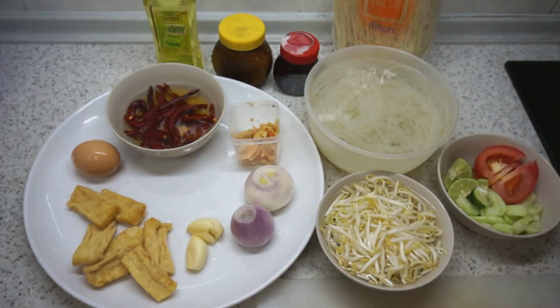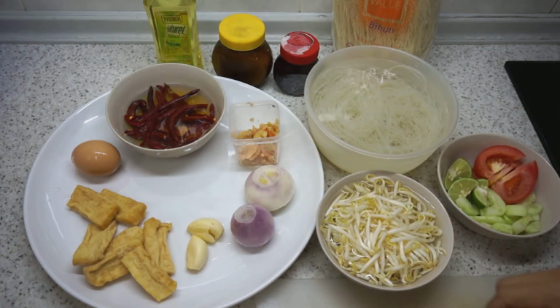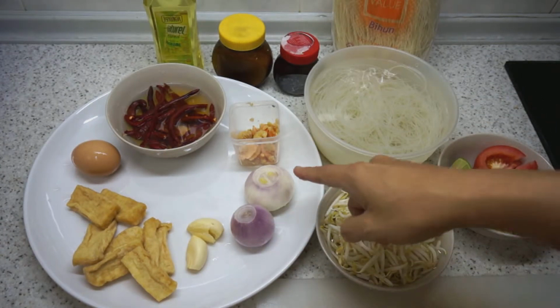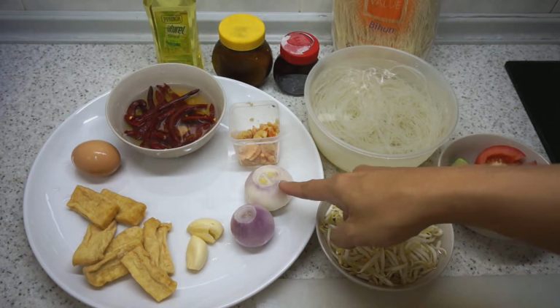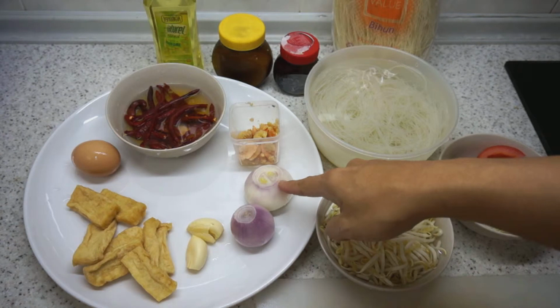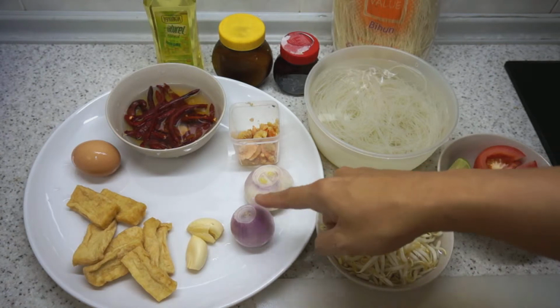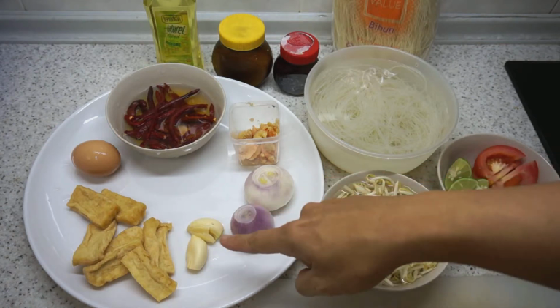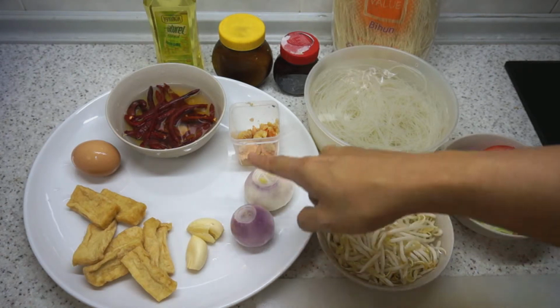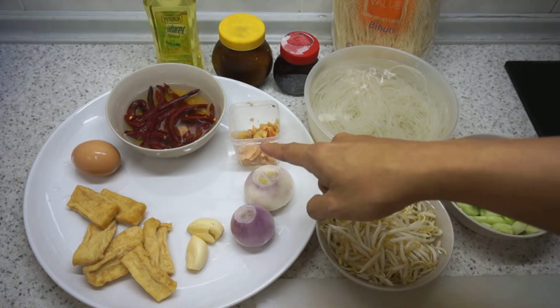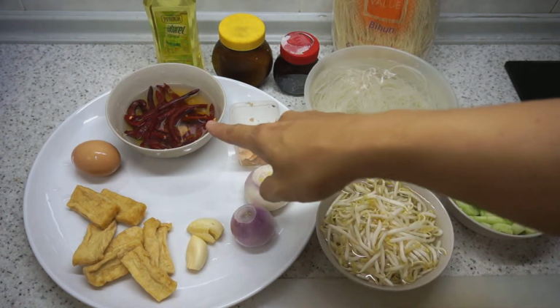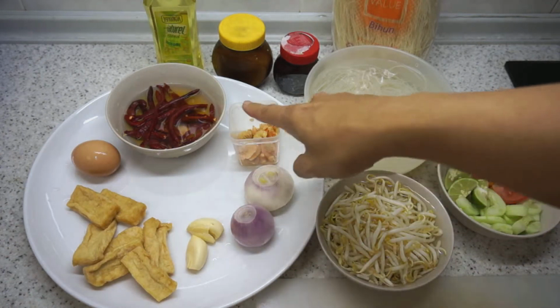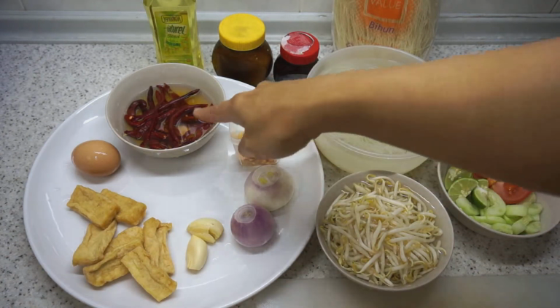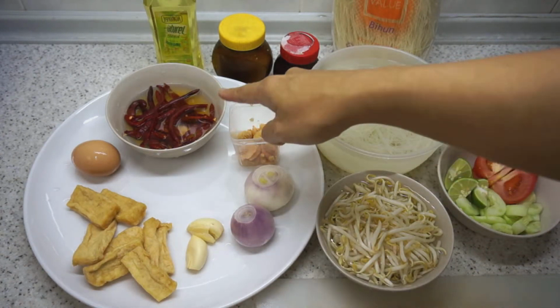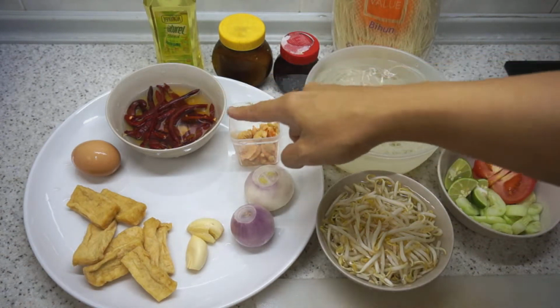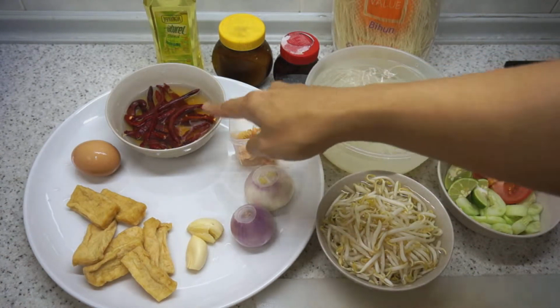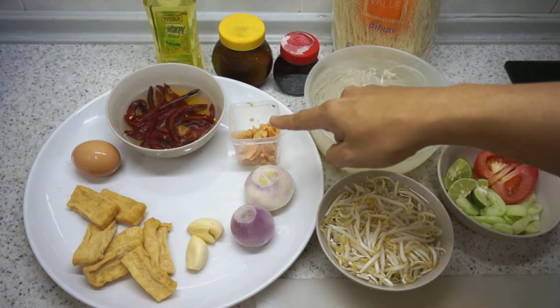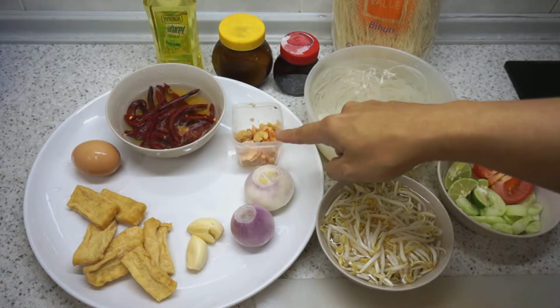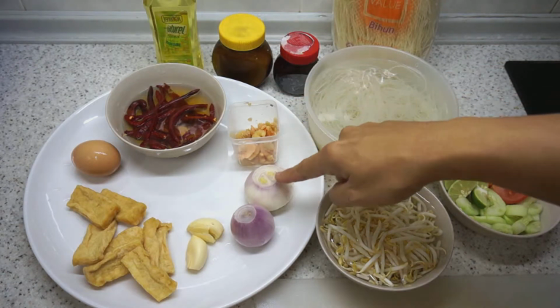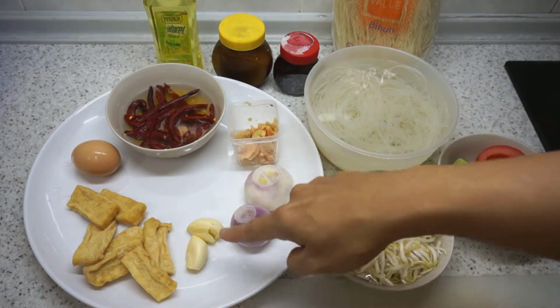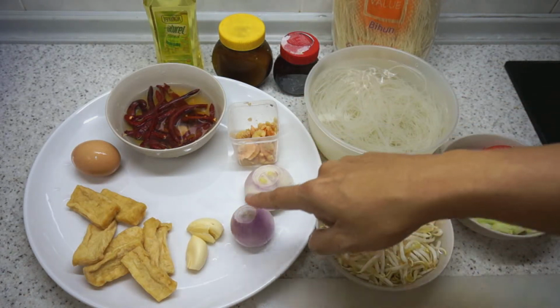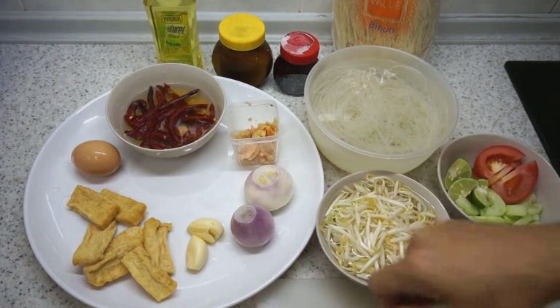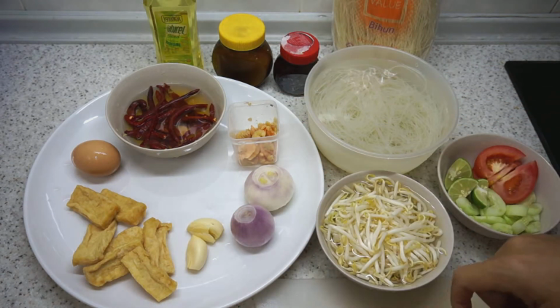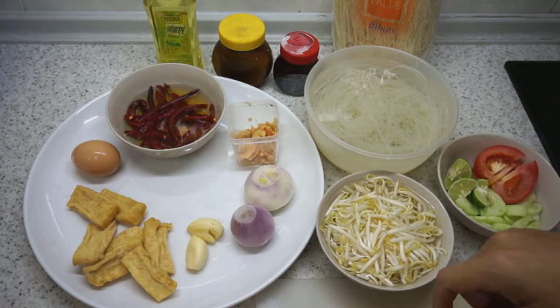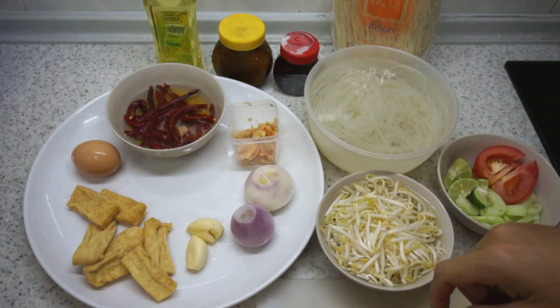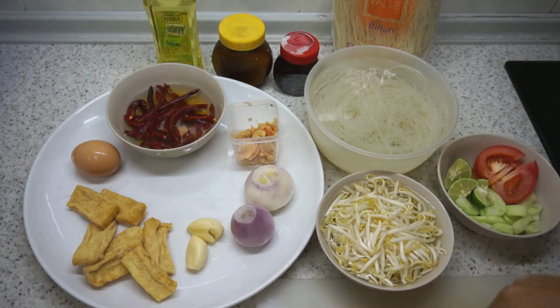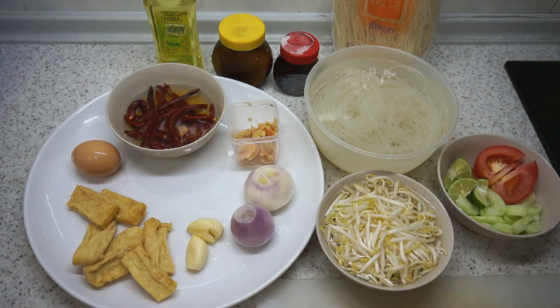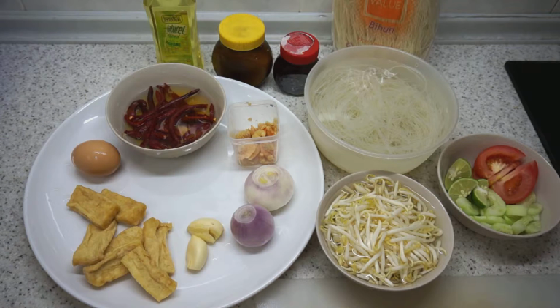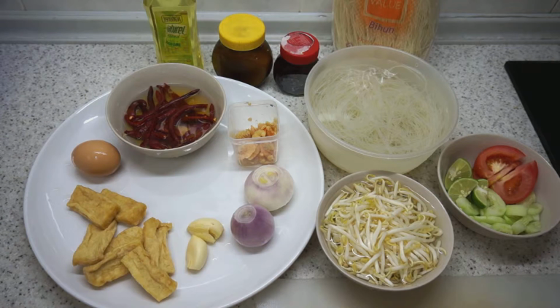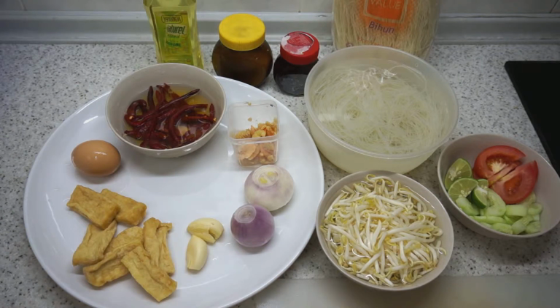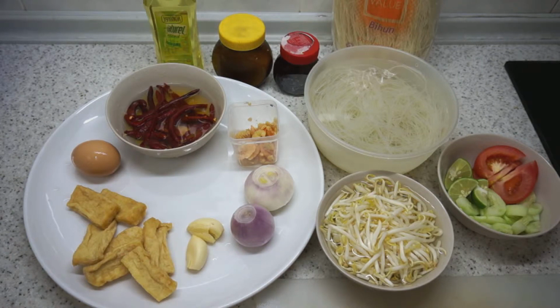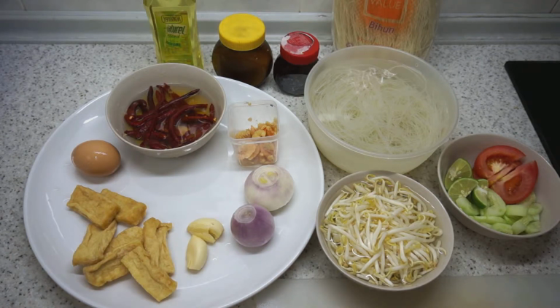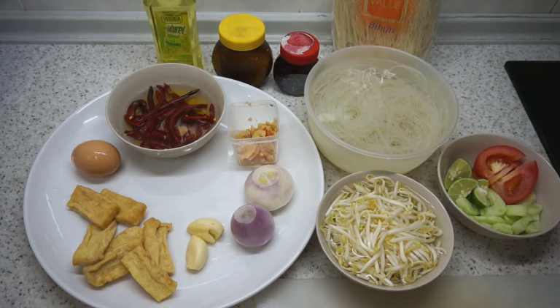What we will do right now is chop the onions and garlic and put these 4 items — the chili, the dried shrimp, onions, and garlic — into the food processor. We'll blend it and then fry the spice mixture. Let's get on with that.